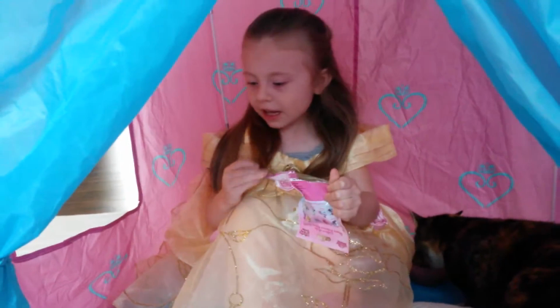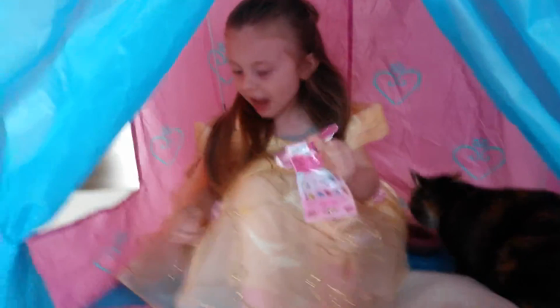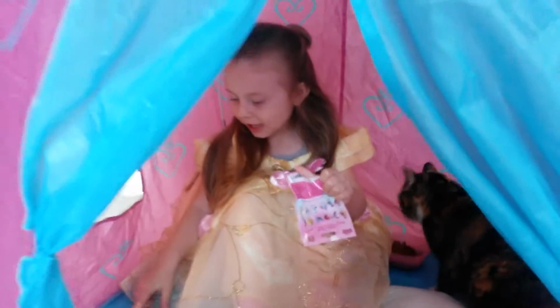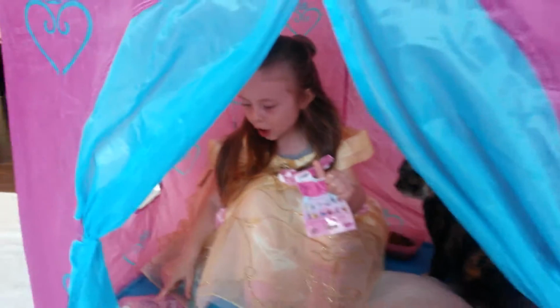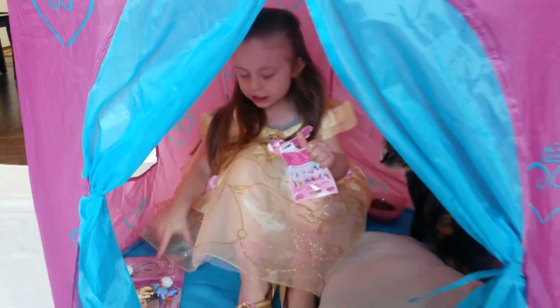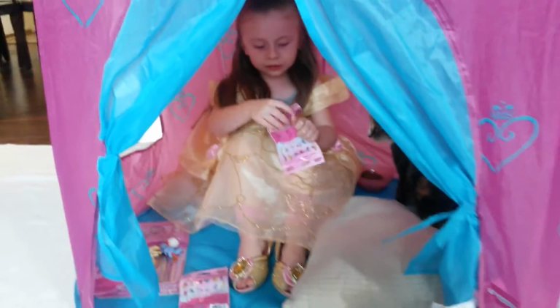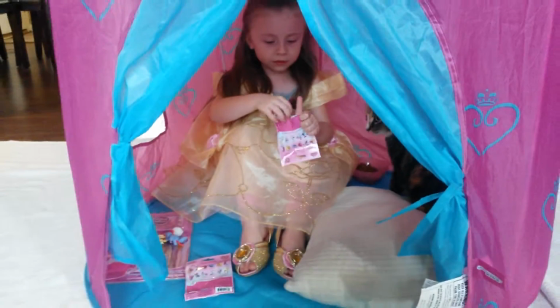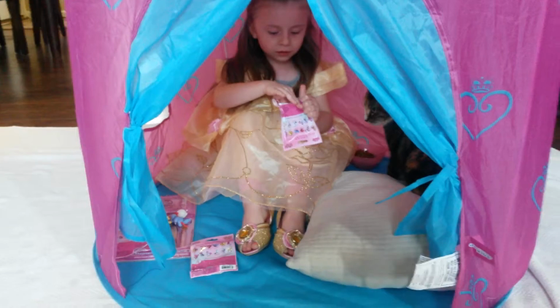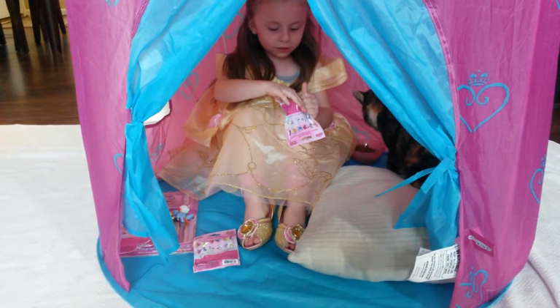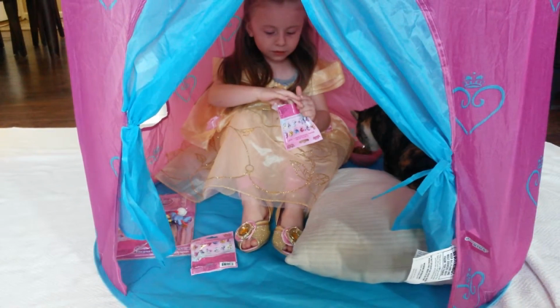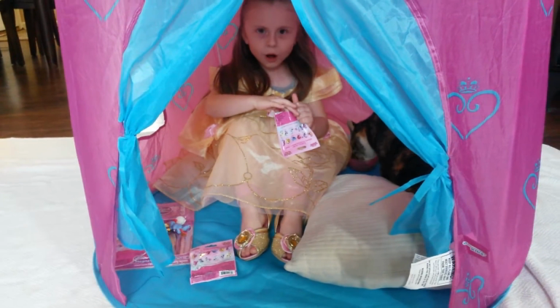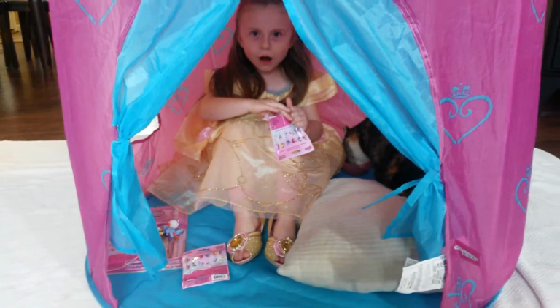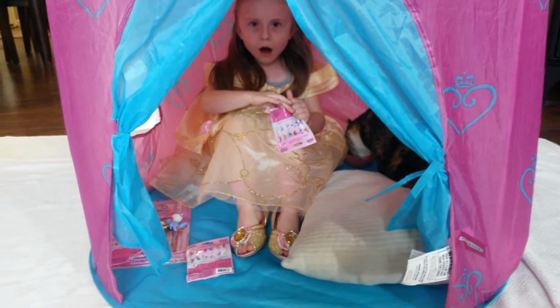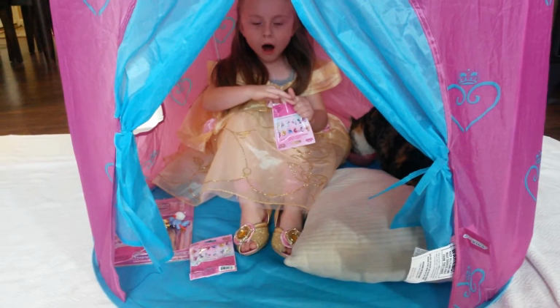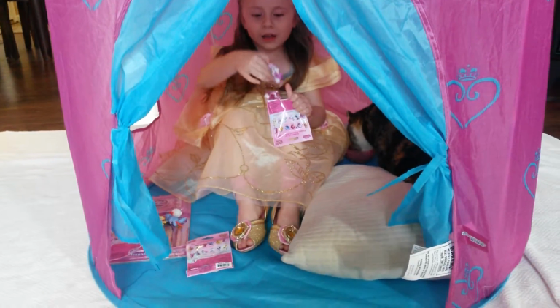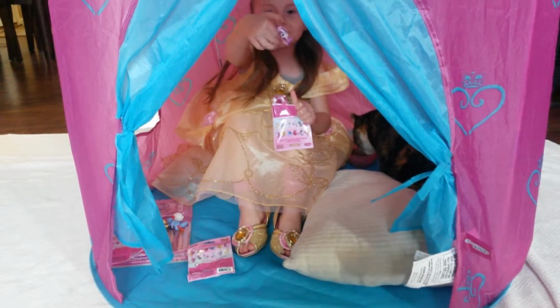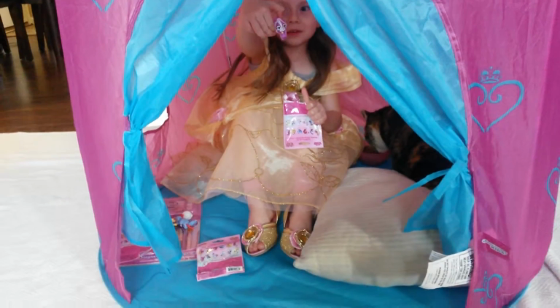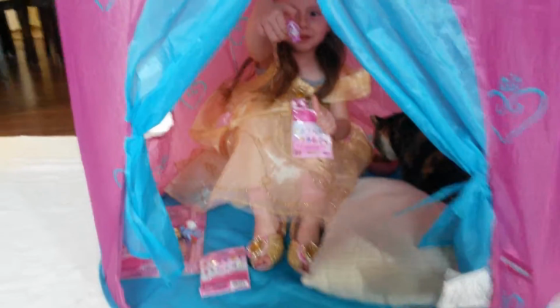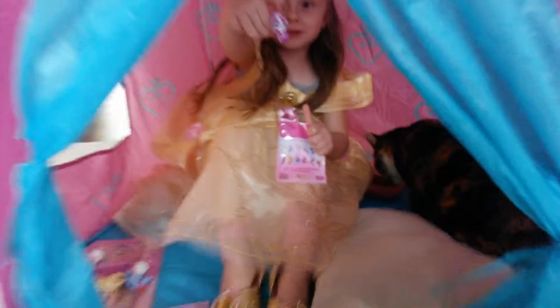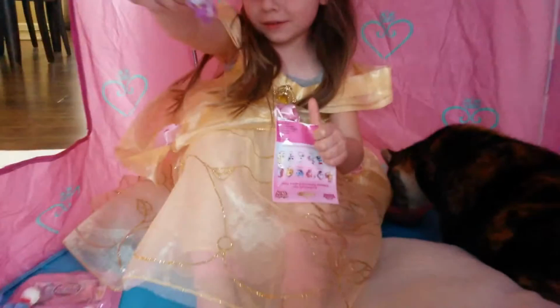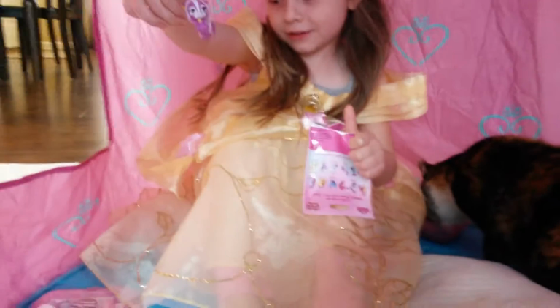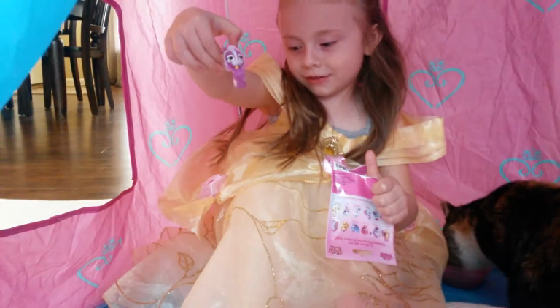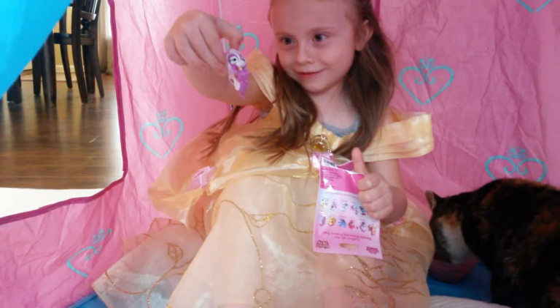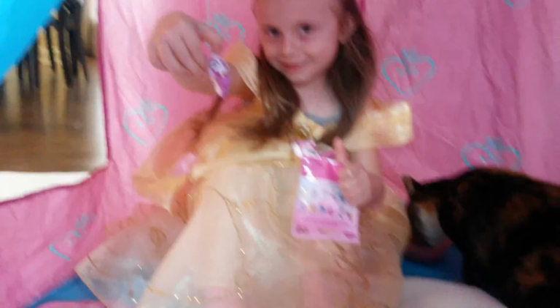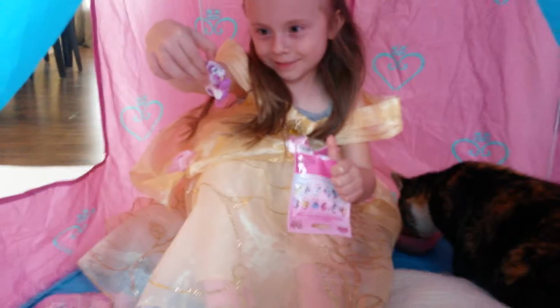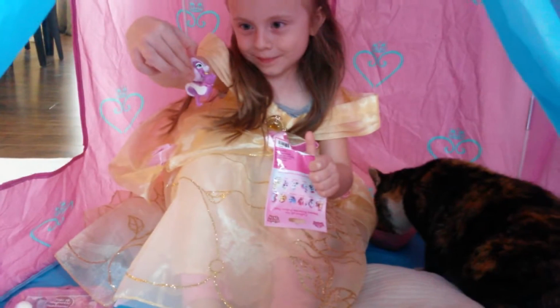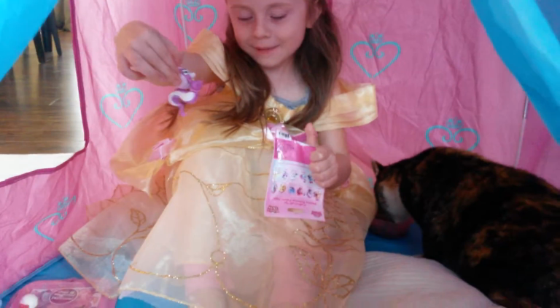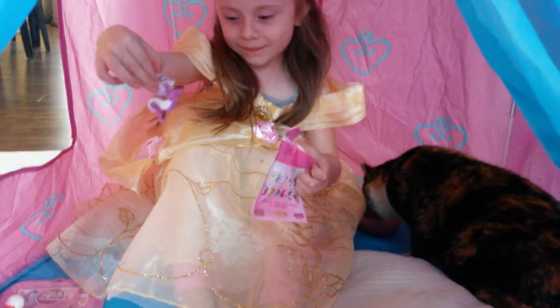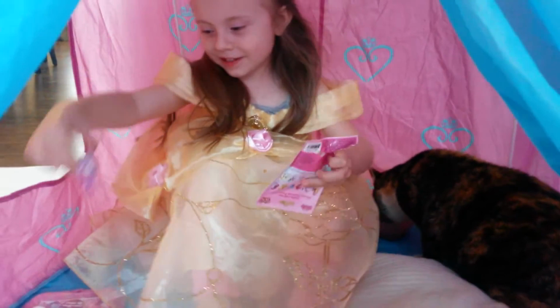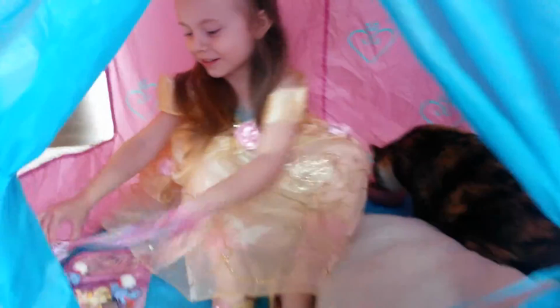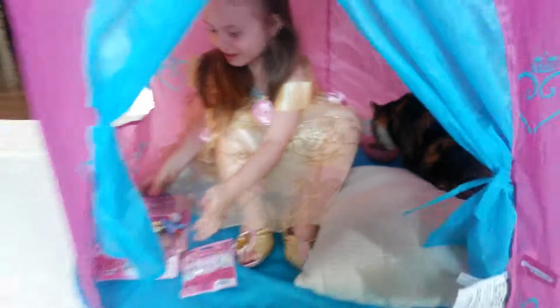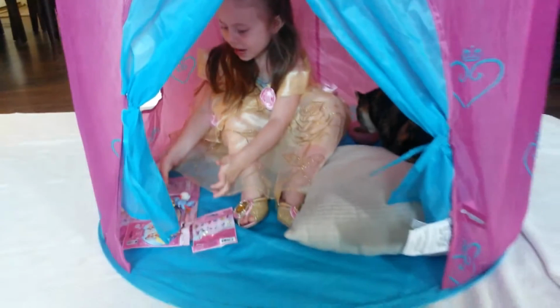And then at the end, I'll open this. Okay. Mackenzie's got one more palace pet. What did you get? Oh, you already have that one, too! I think that one's name is Meadow. It's like a skunk.